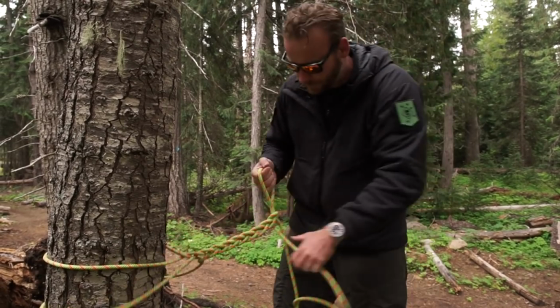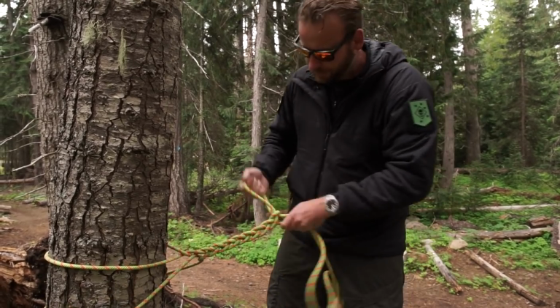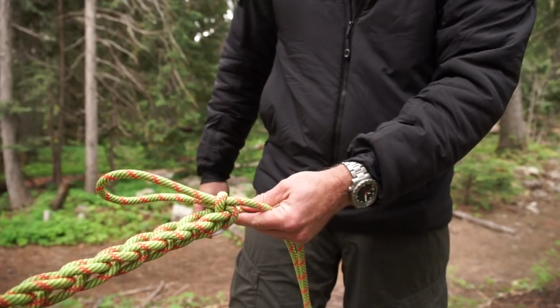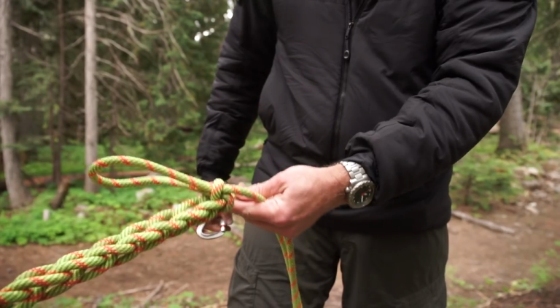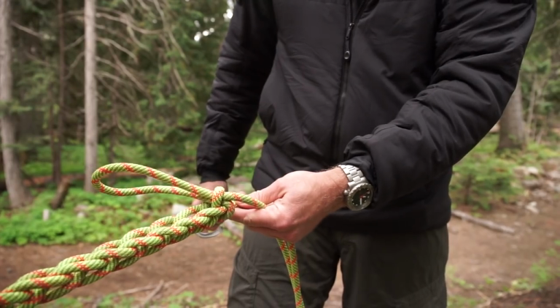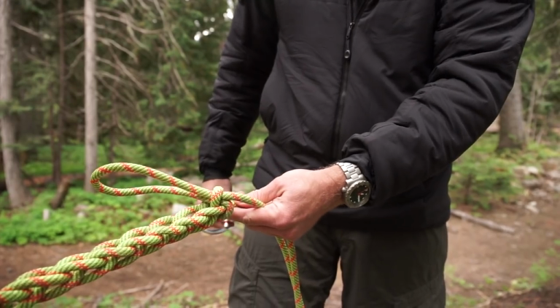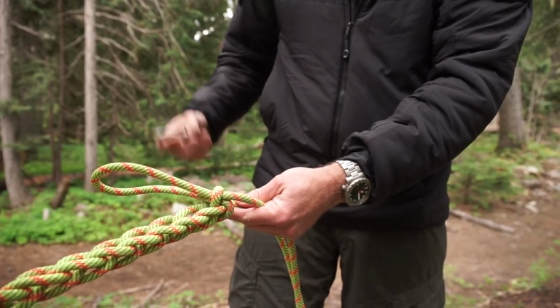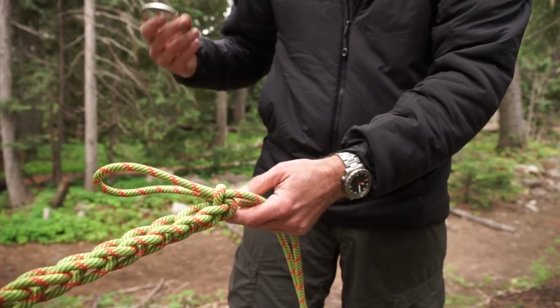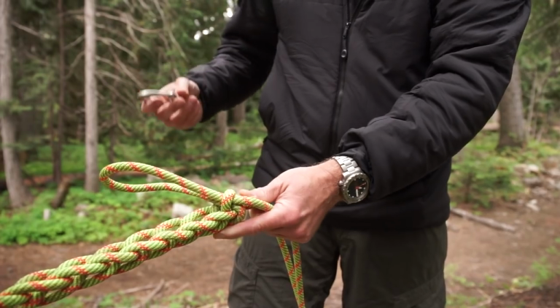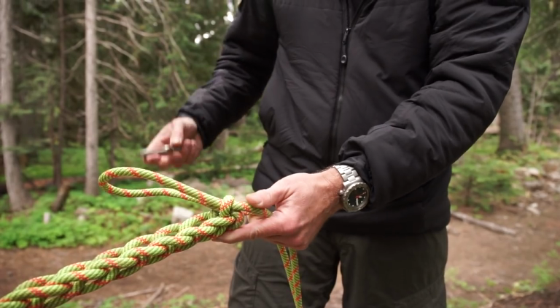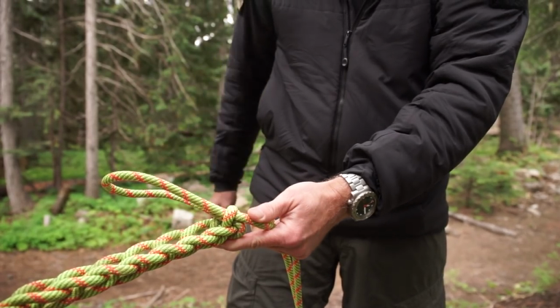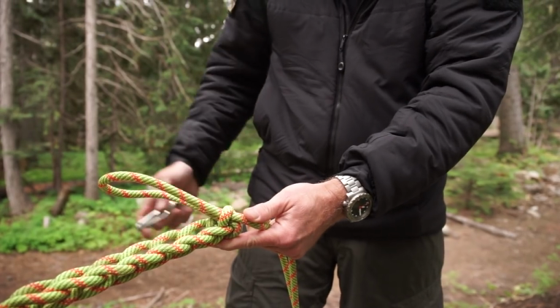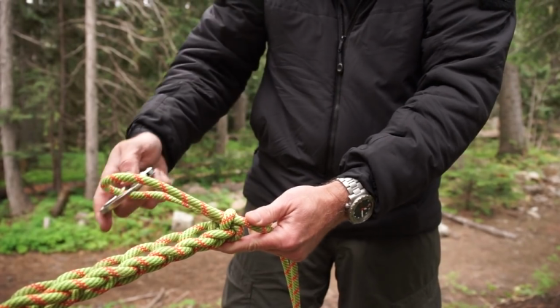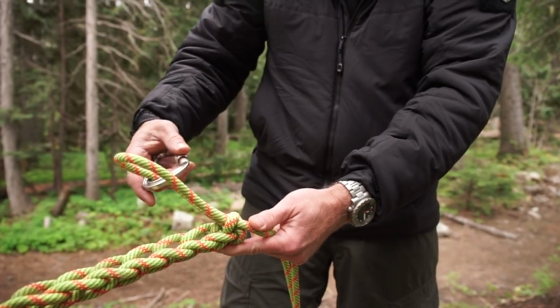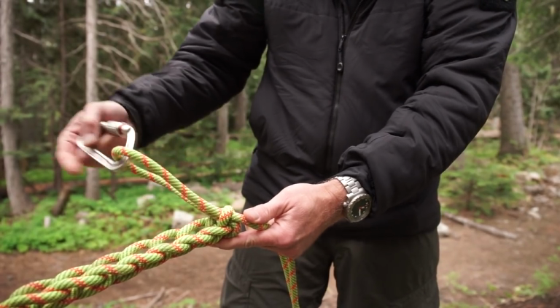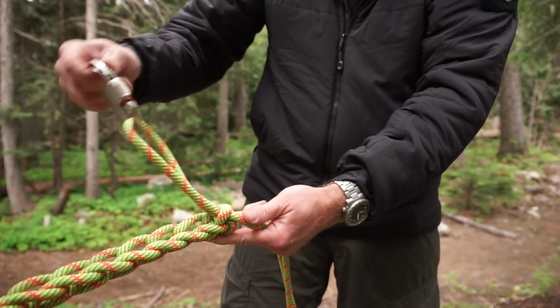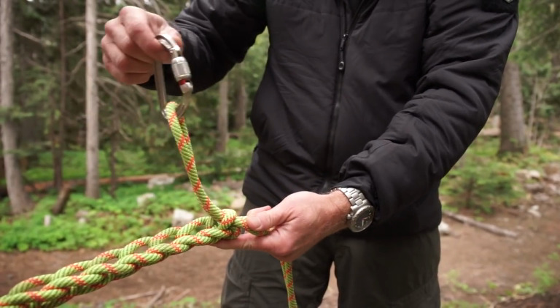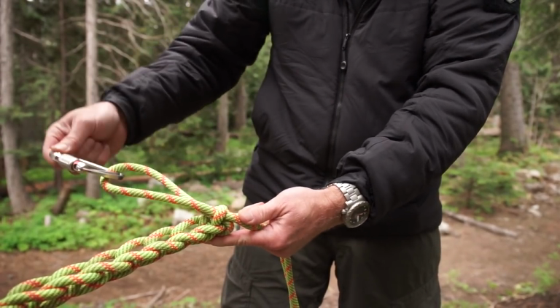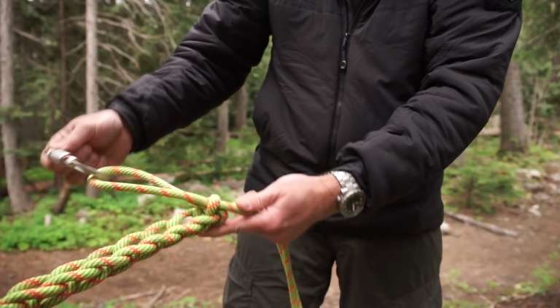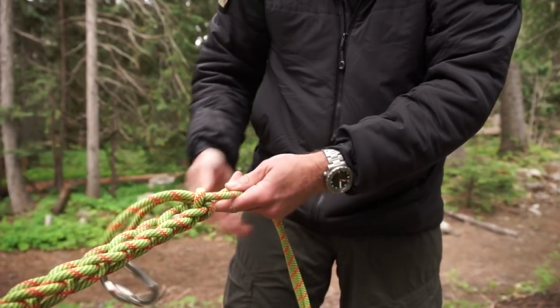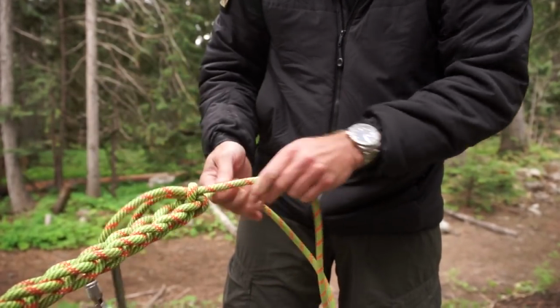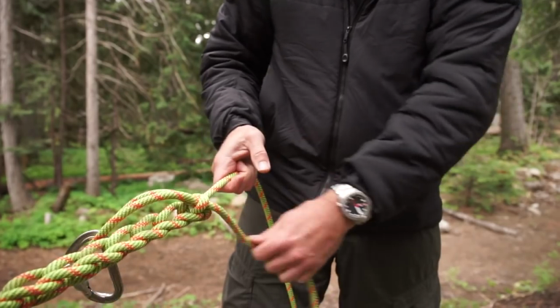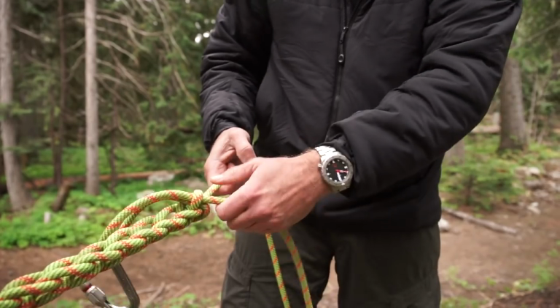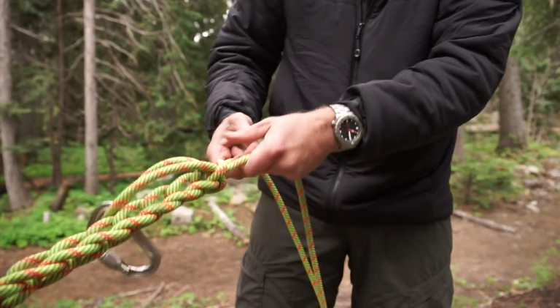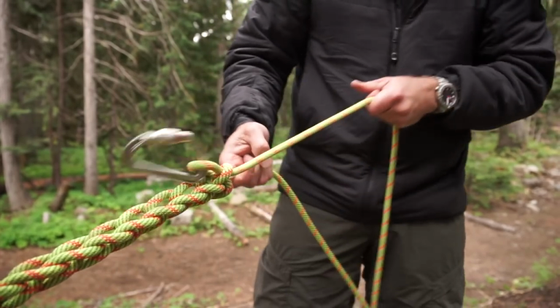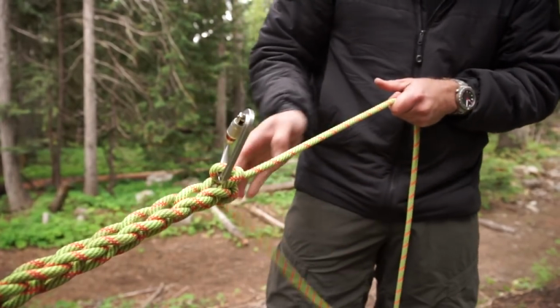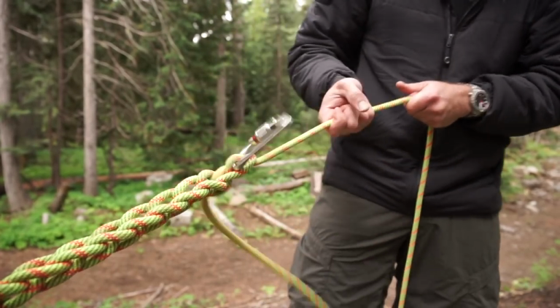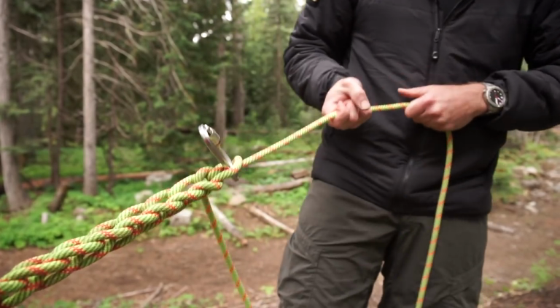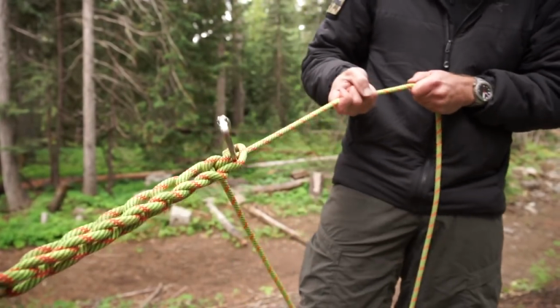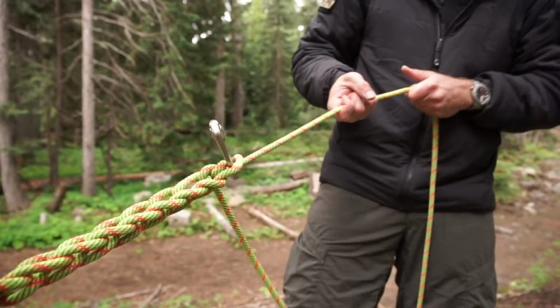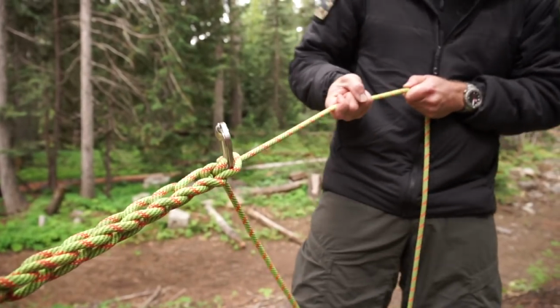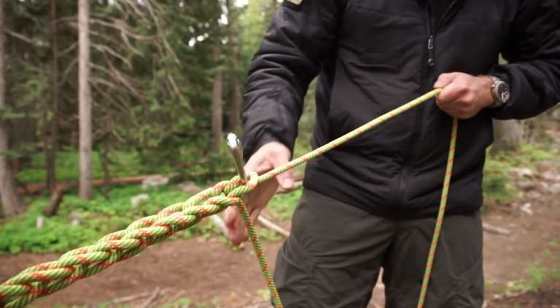If you're working with a team and you have one guy at the top still, you can add an extra safety by just adding a carabiner to this loop. What that'll do is keep it from pulling itself back through and not releasing.